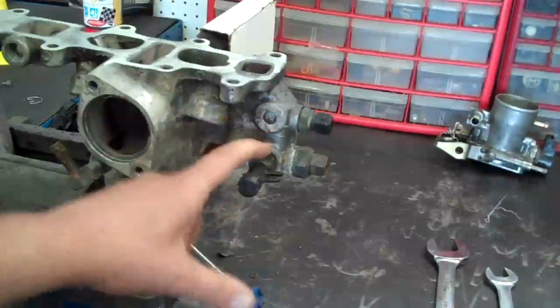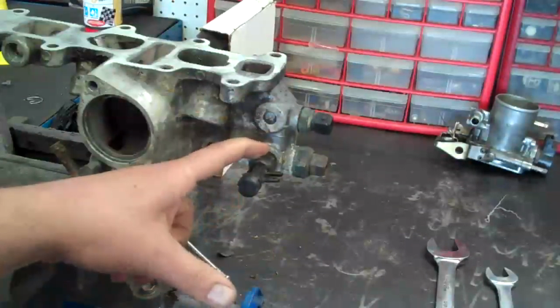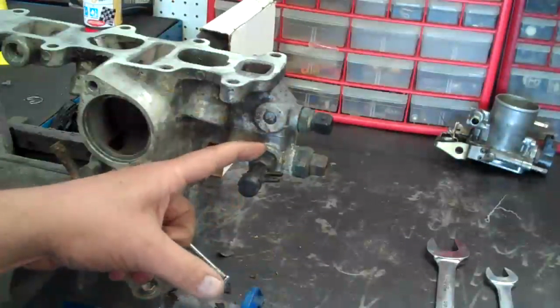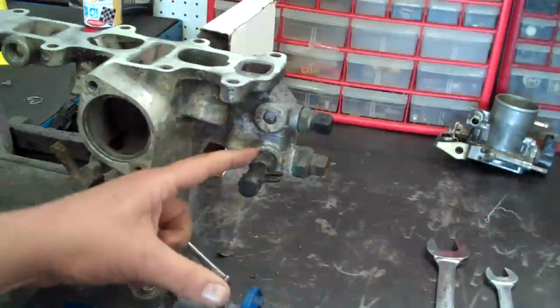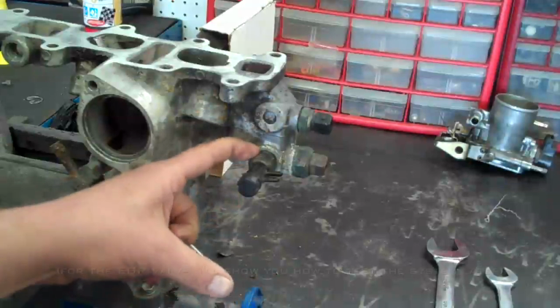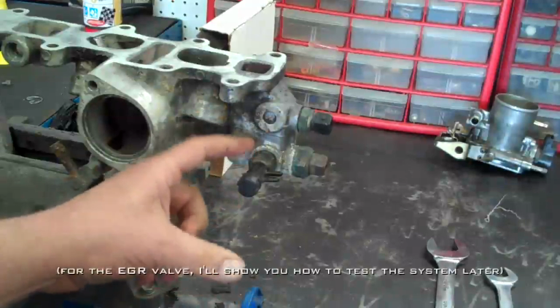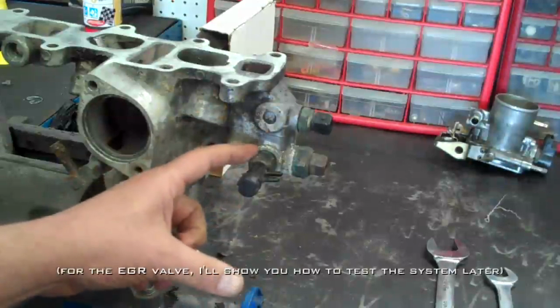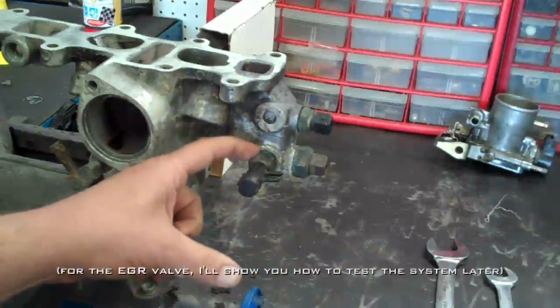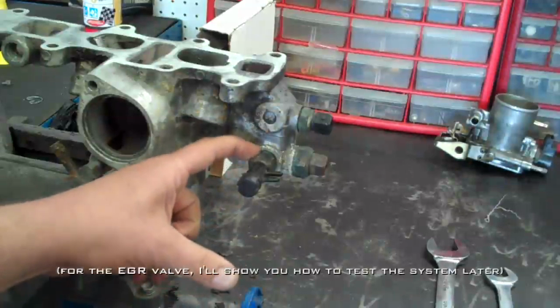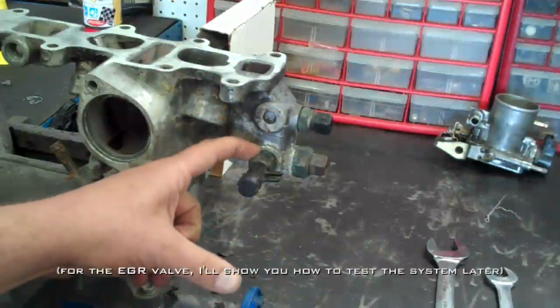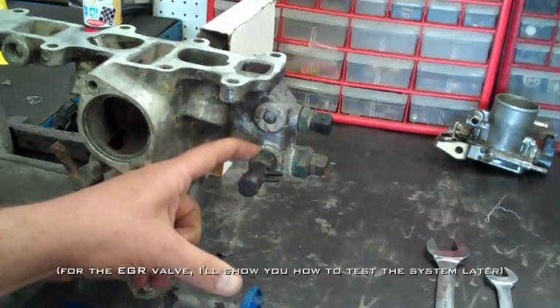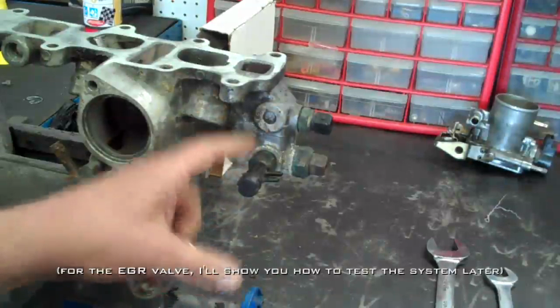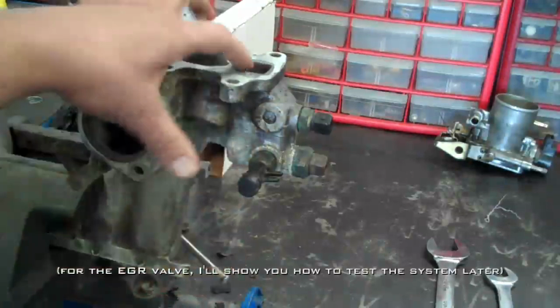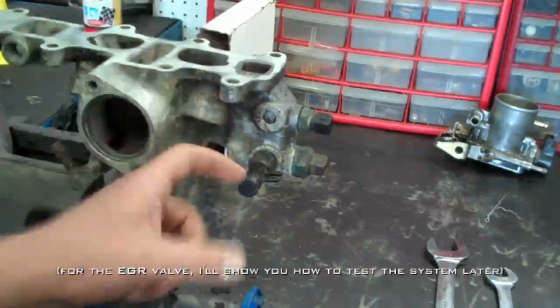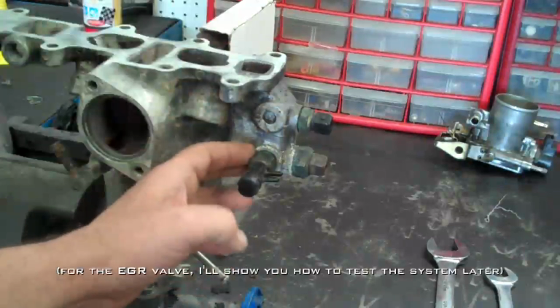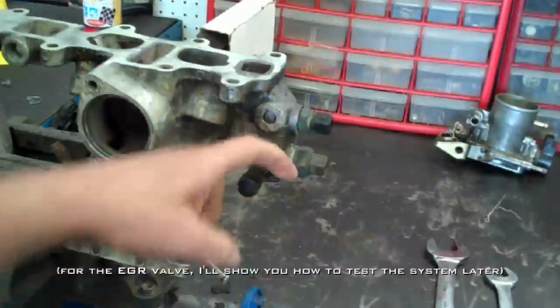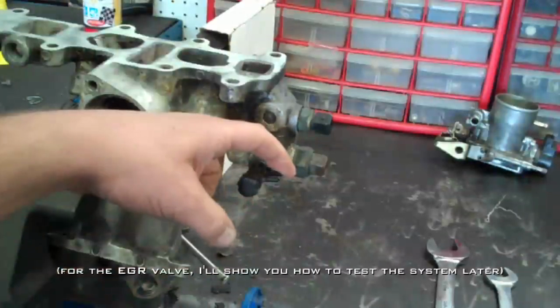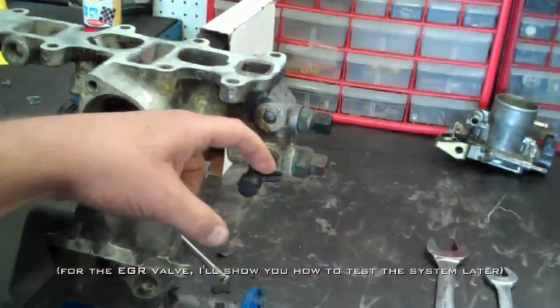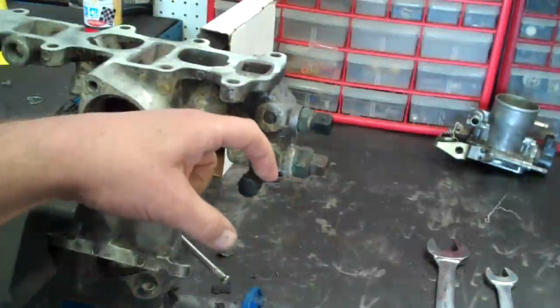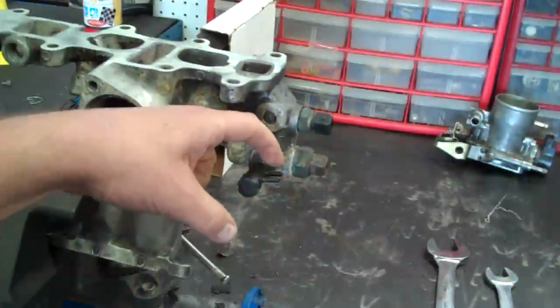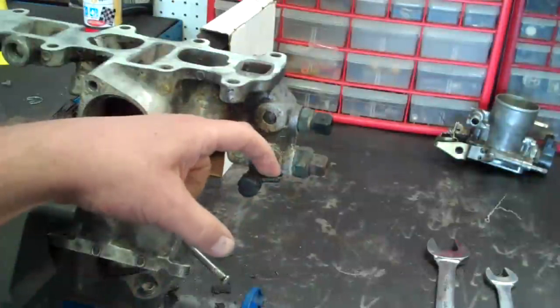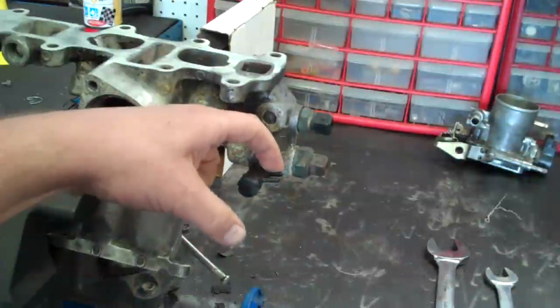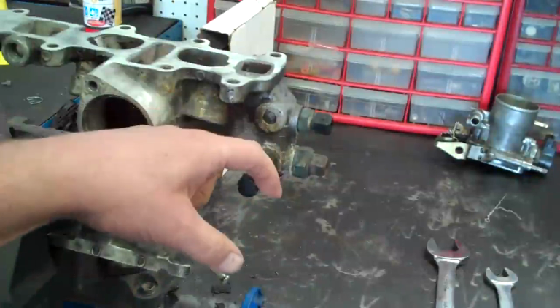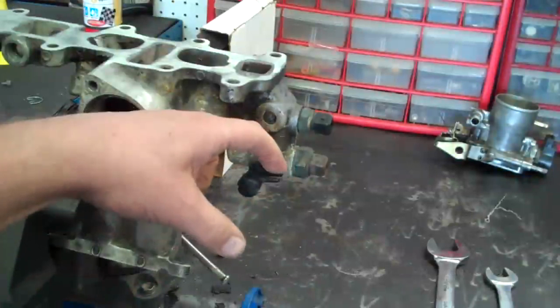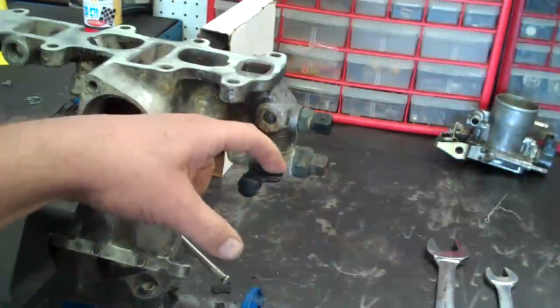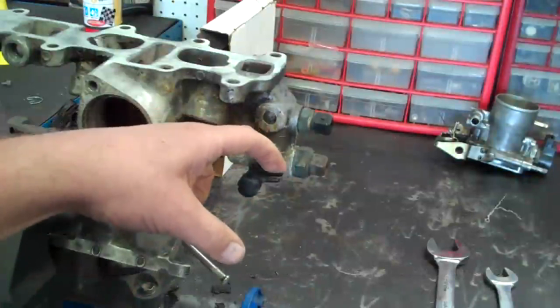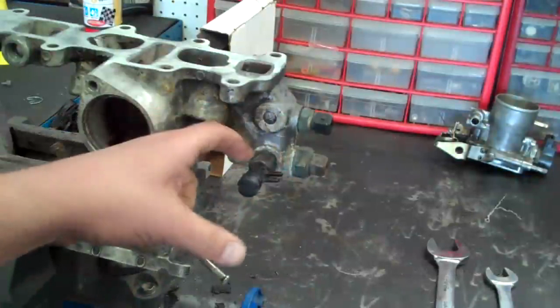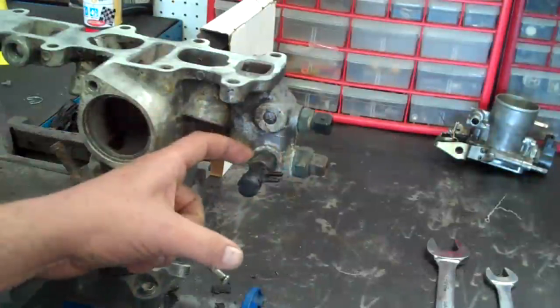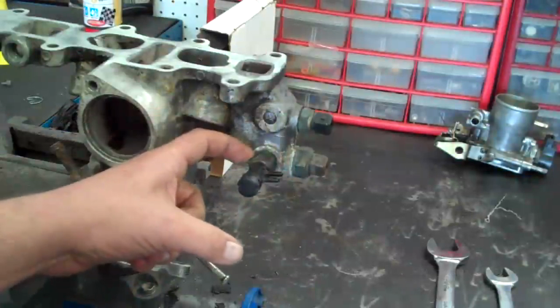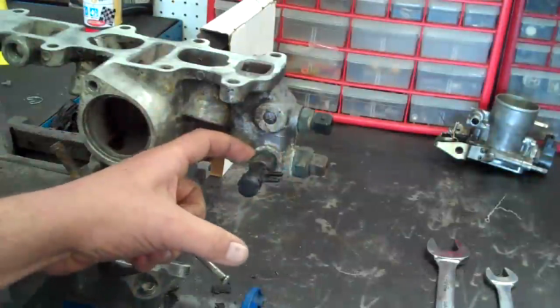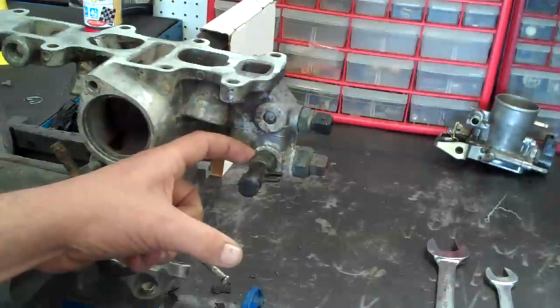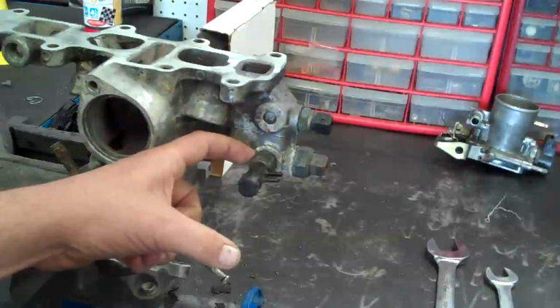This one here is a vacuum switching valve that is temperature dependent. Coolant does run through here and vacuum will go in and out of these two ports depending on the temperature of the coolant on the inside.